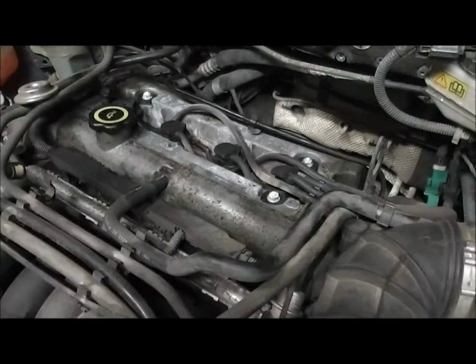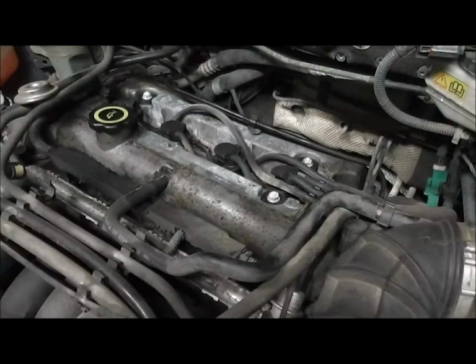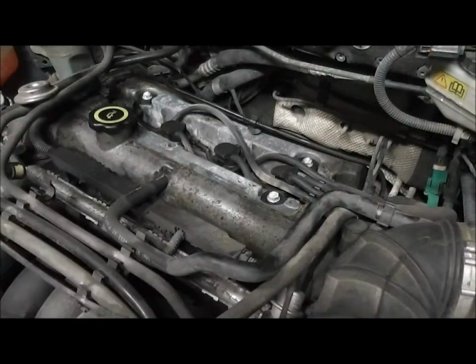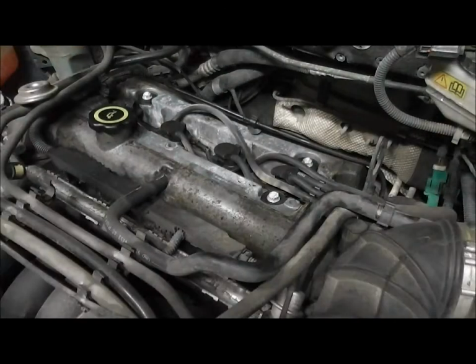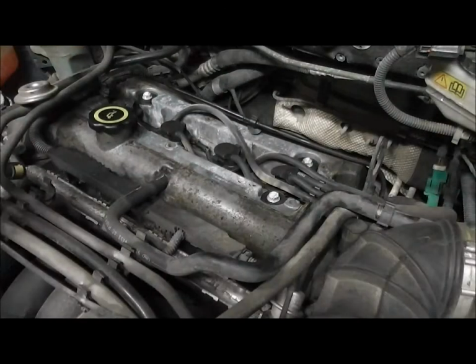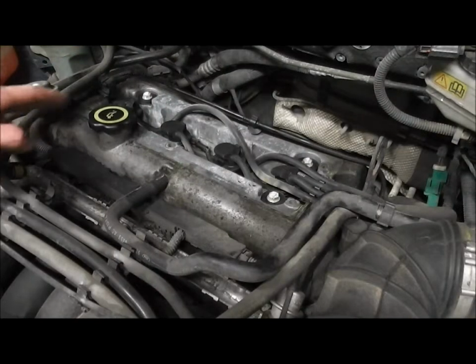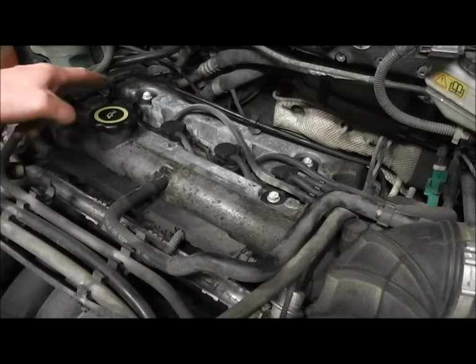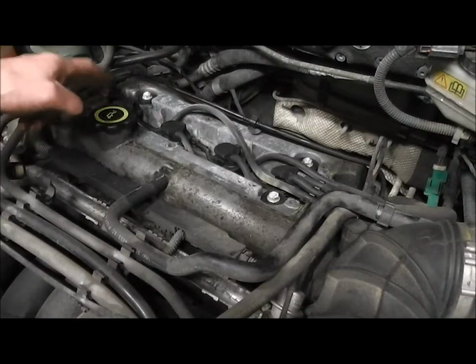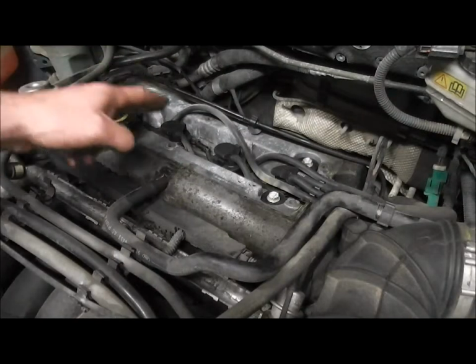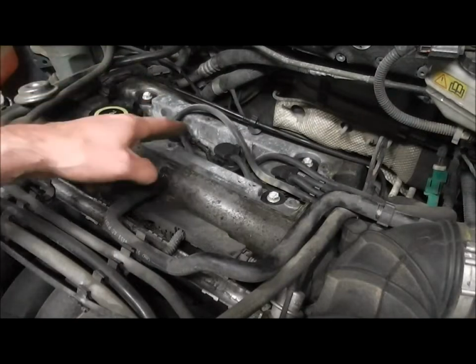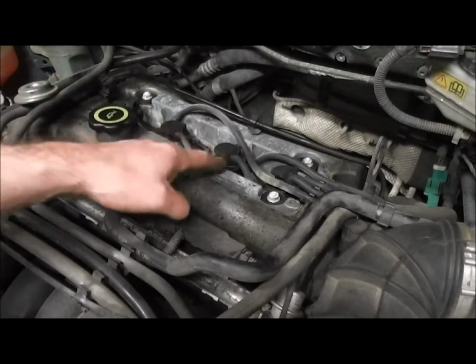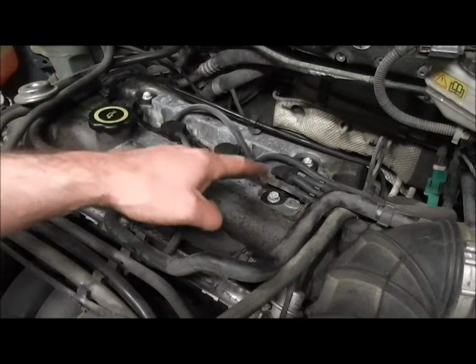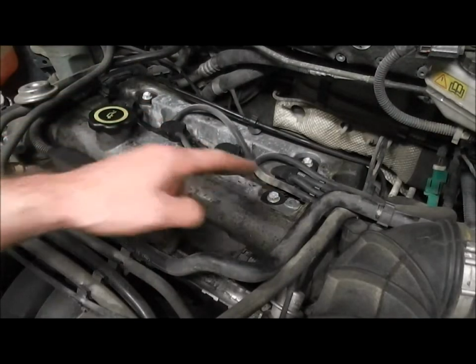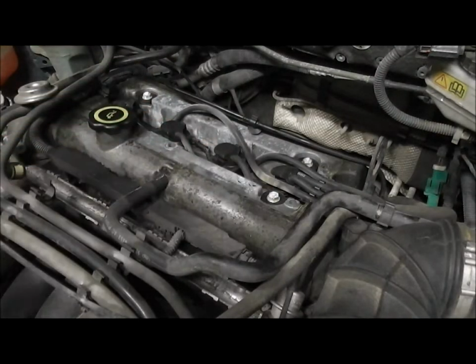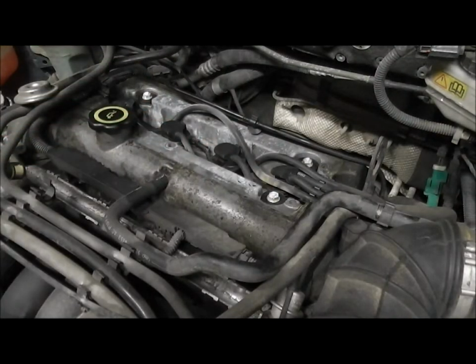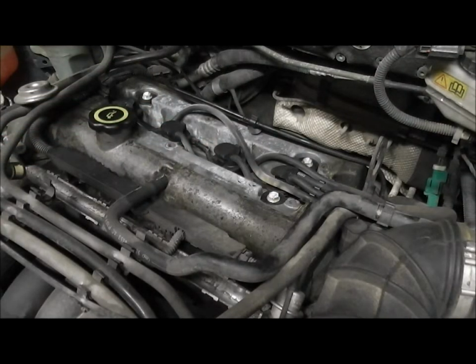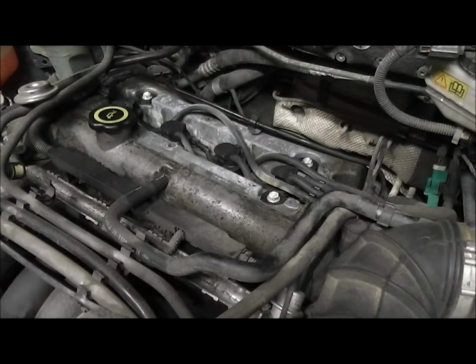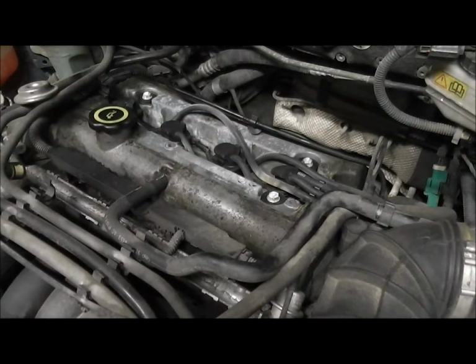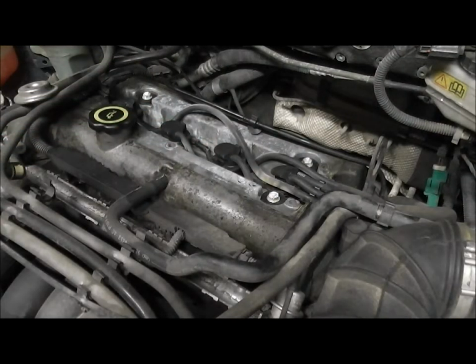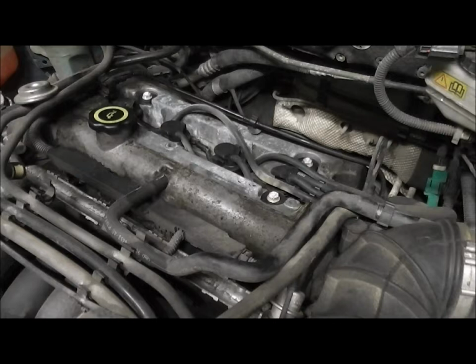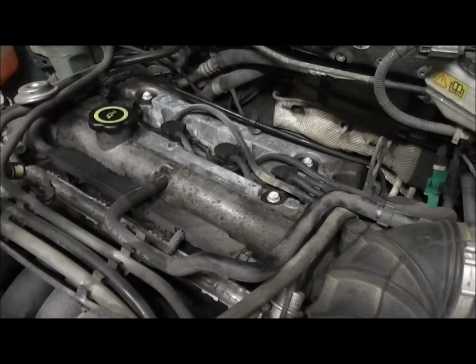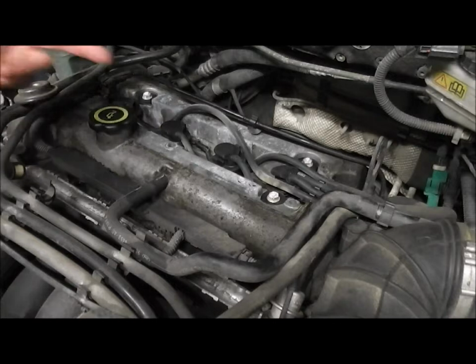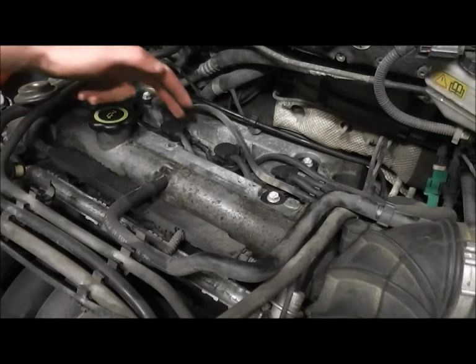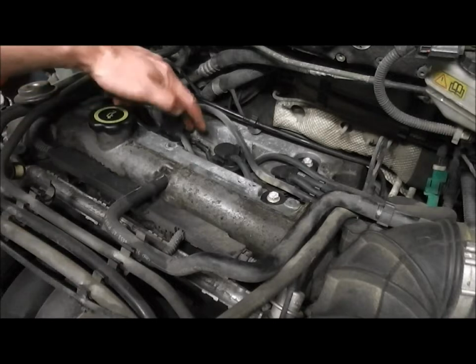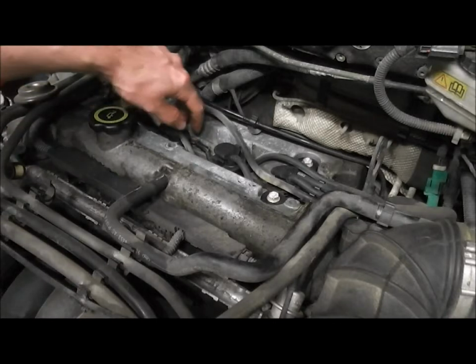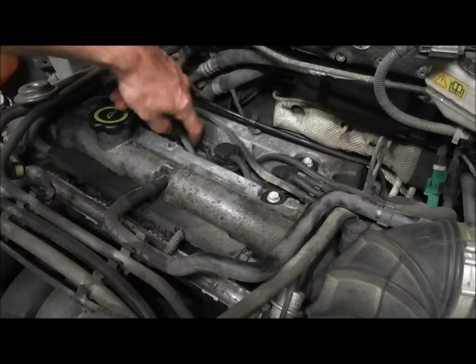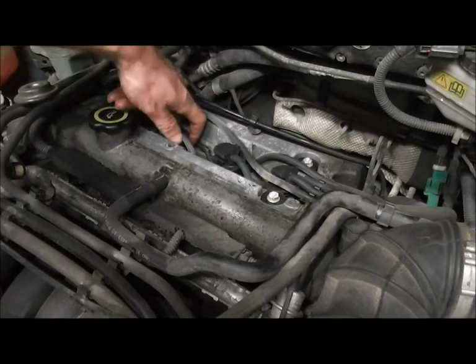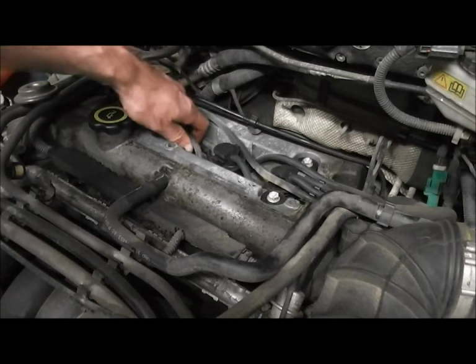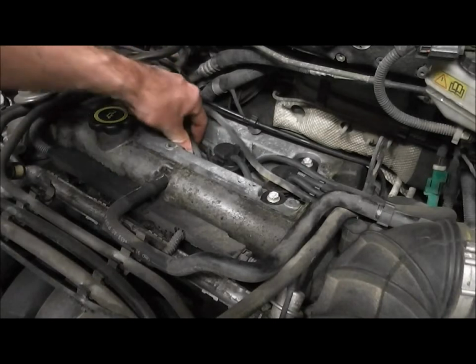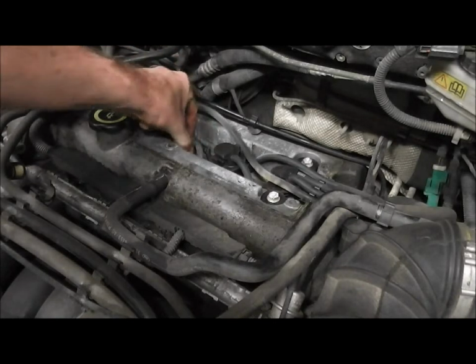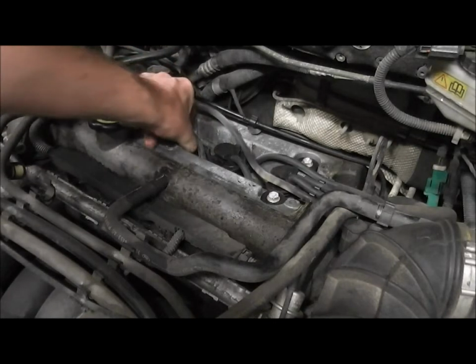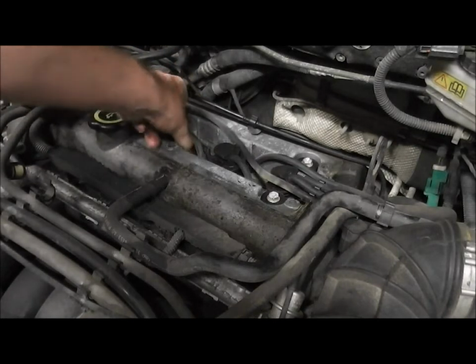This exposes the tops of the HT leads. The spark plugs are located beneath these, so simply grab one and pull up — they're quite snug.